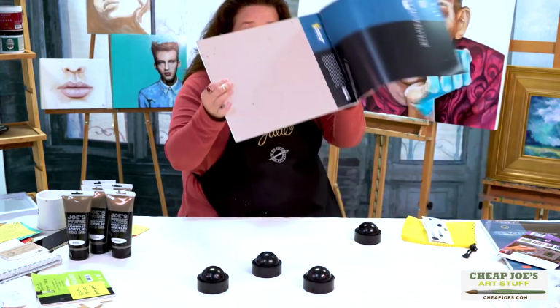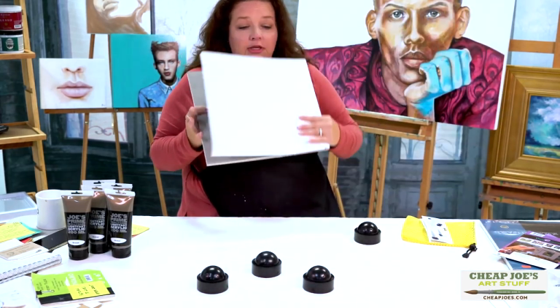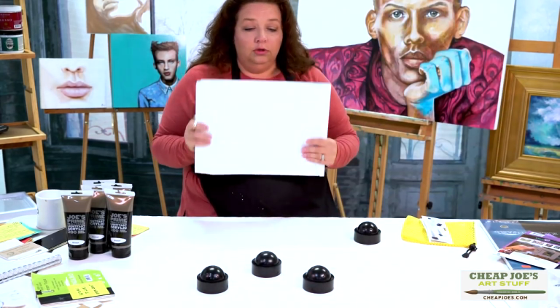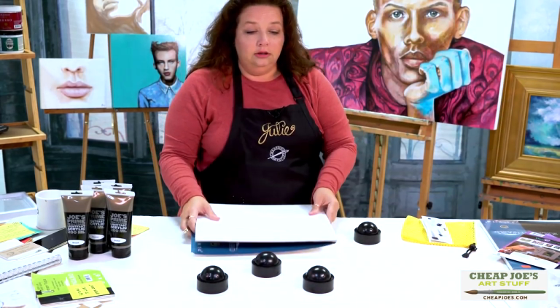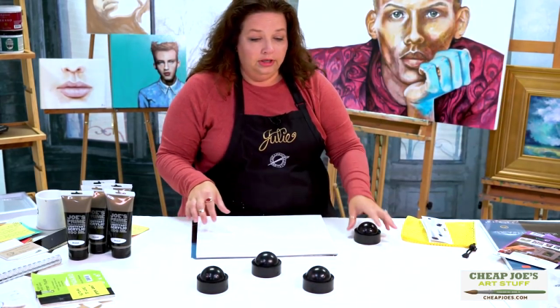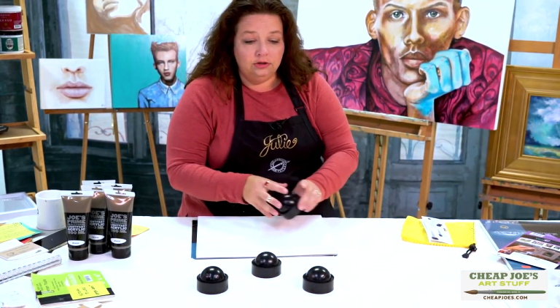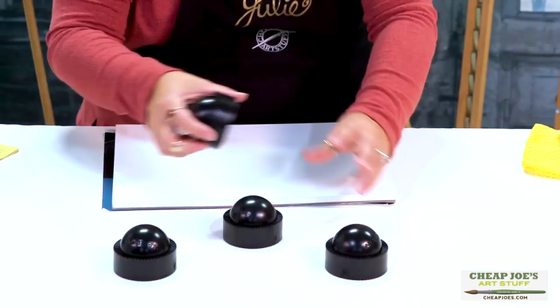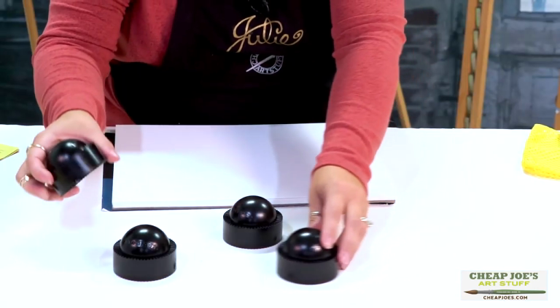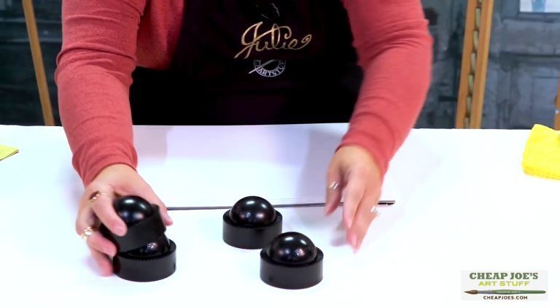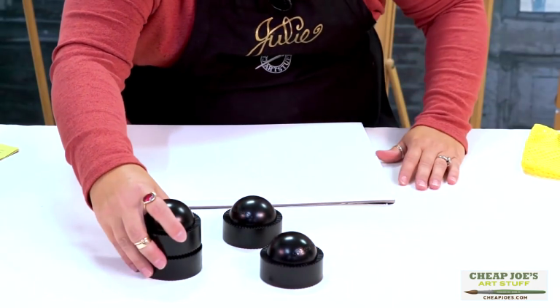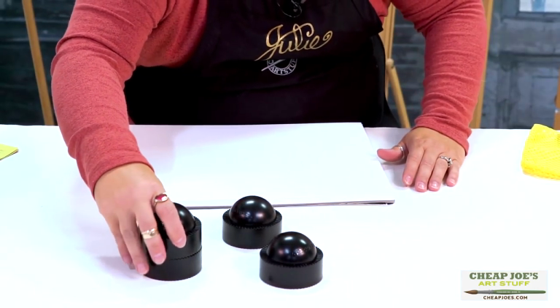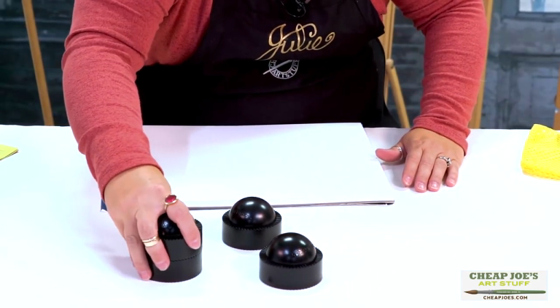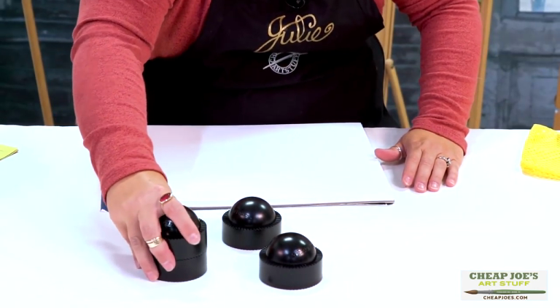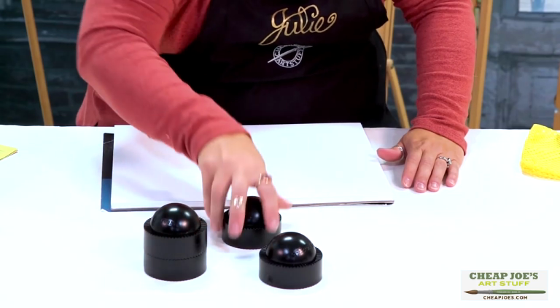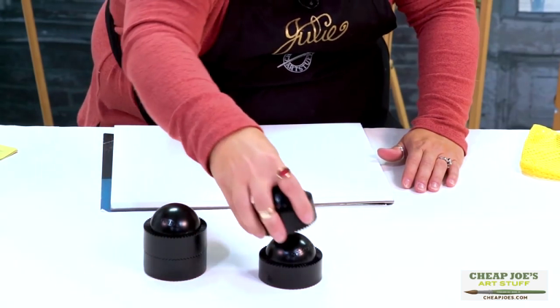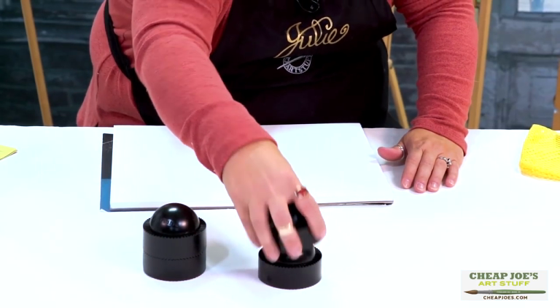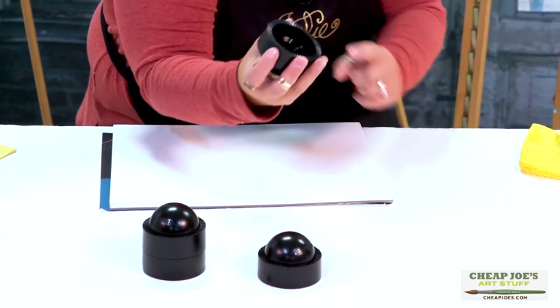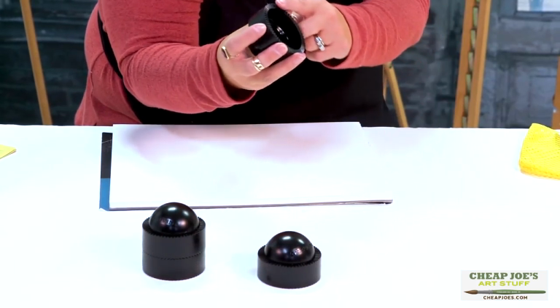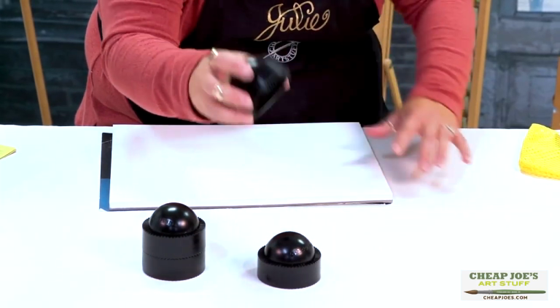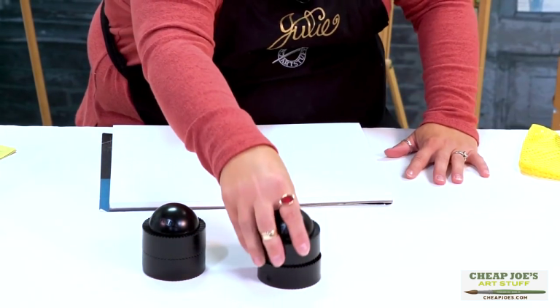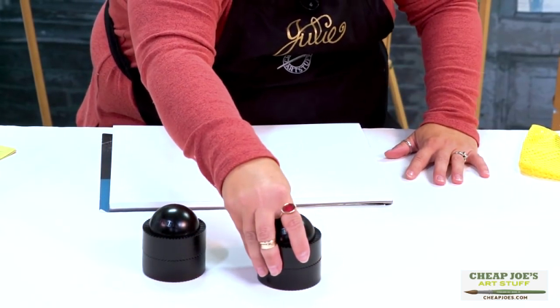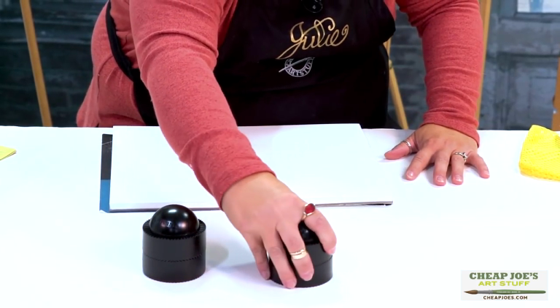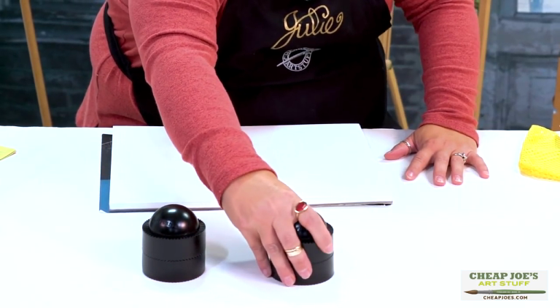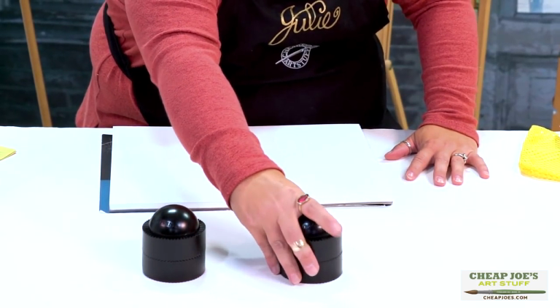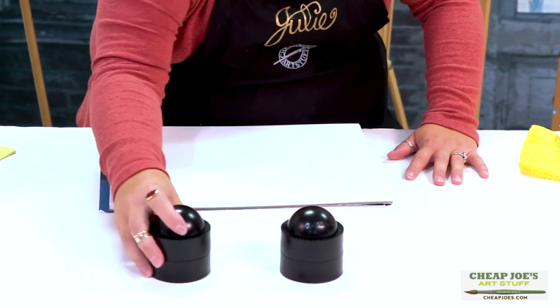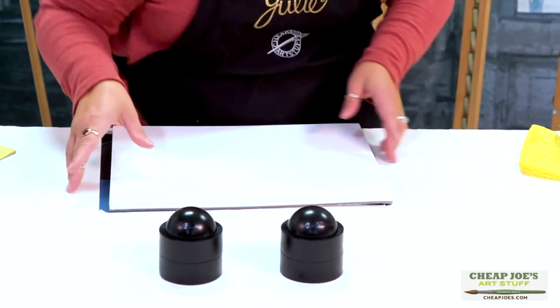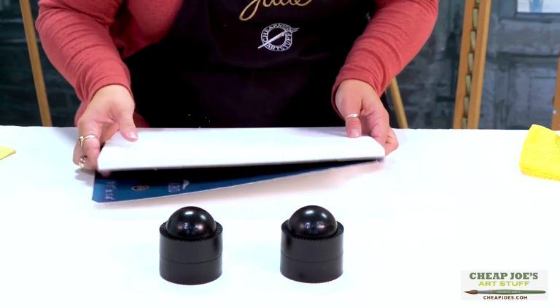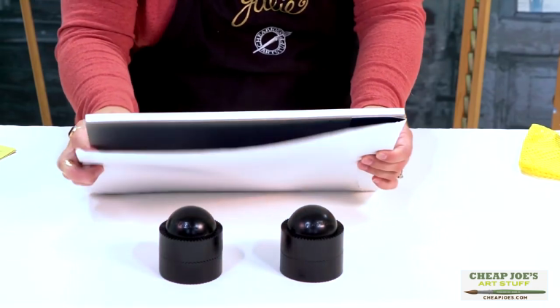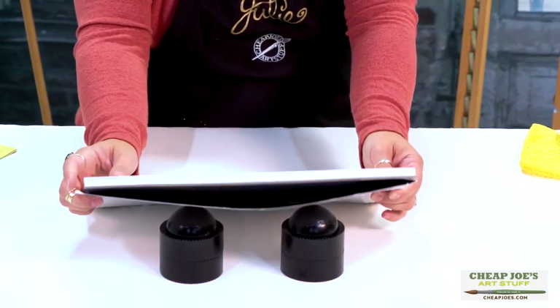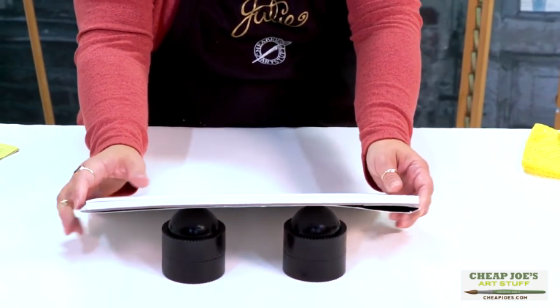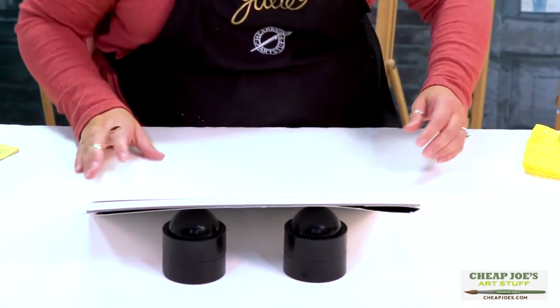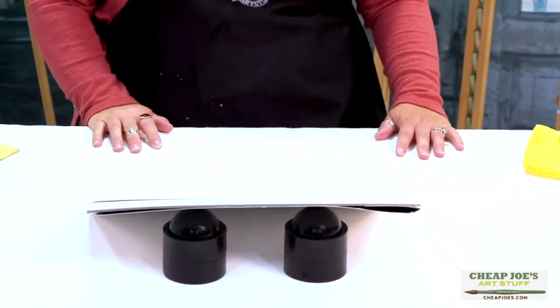Then let's say that you want to get a little bit of extra altitude — these will interlock. The little teeth on the bottom match the little teeth on the top so that you can get an extra angle on it.